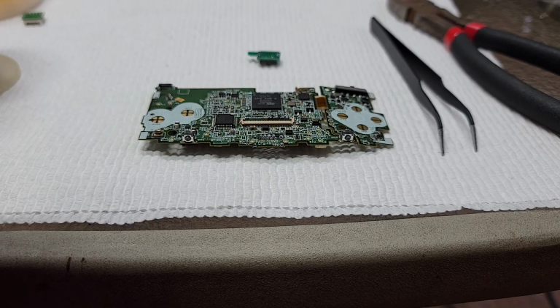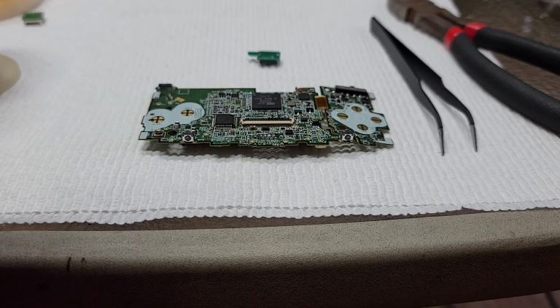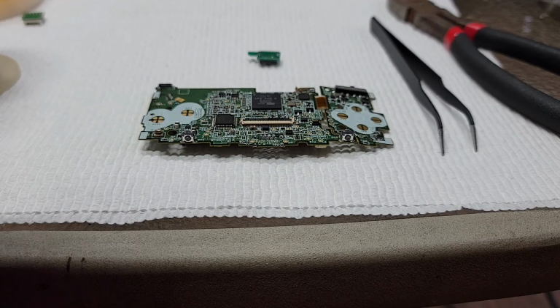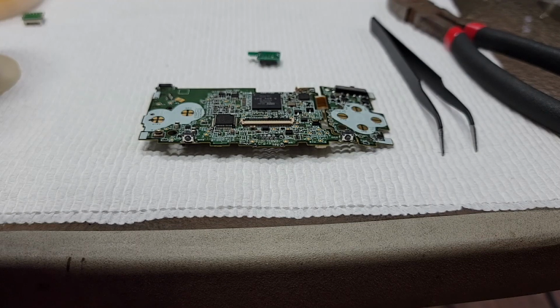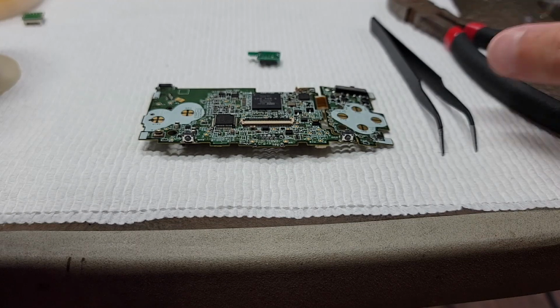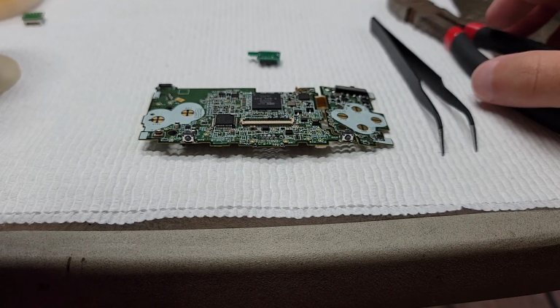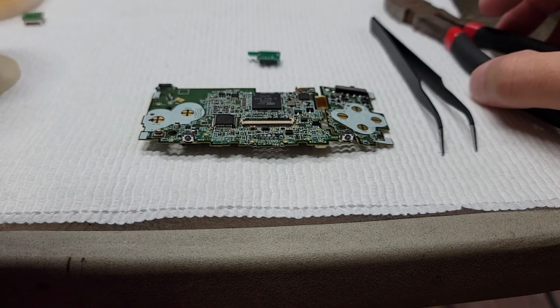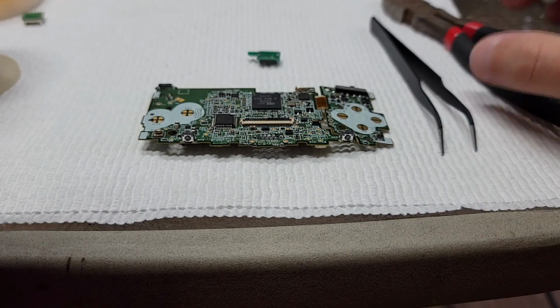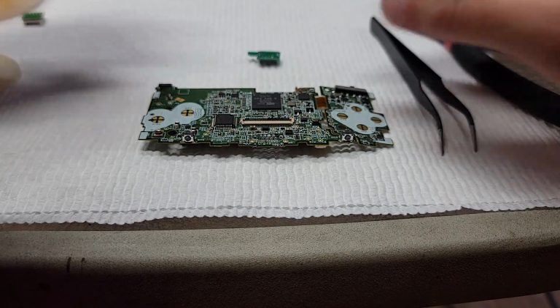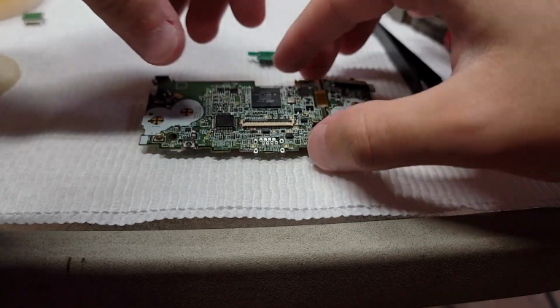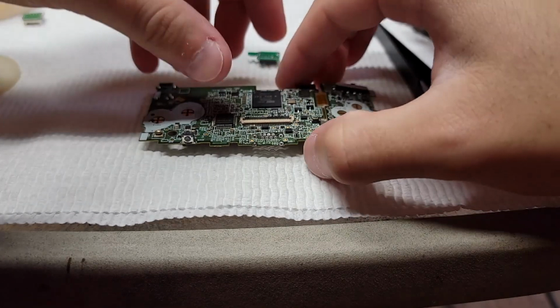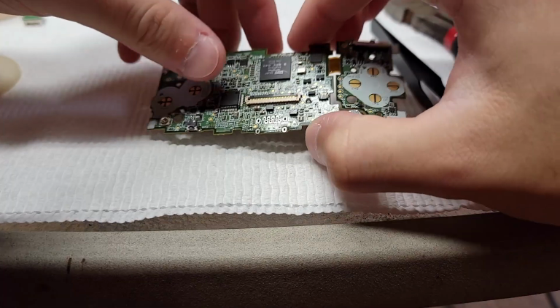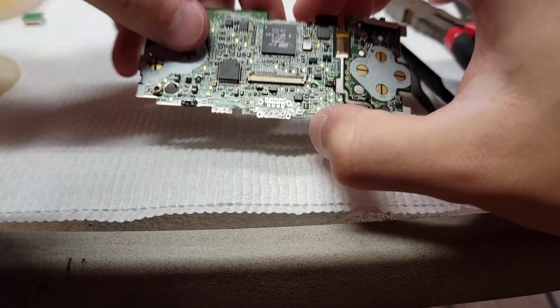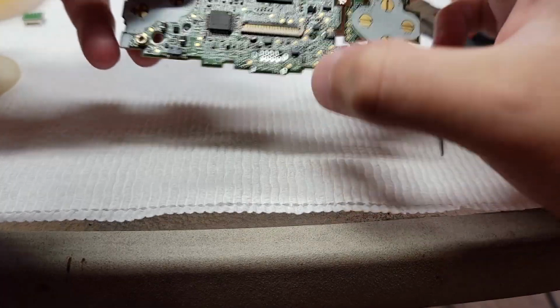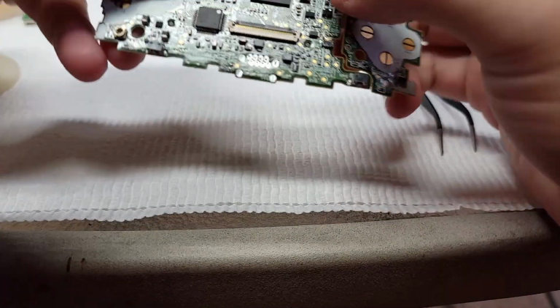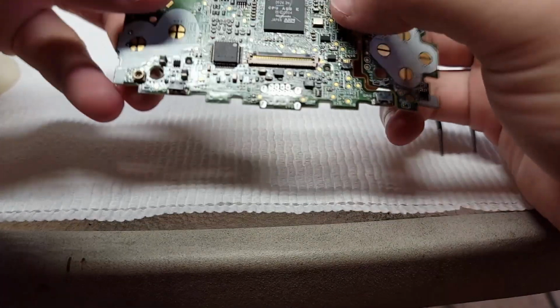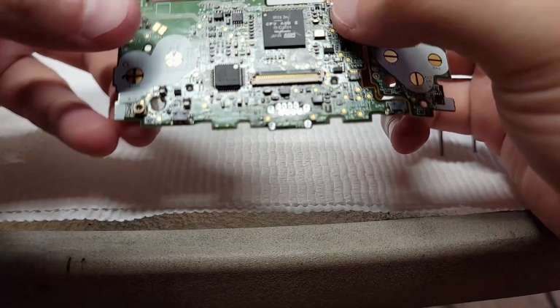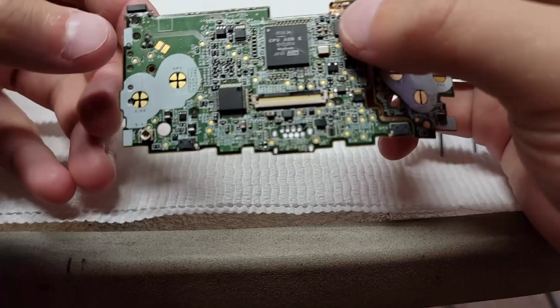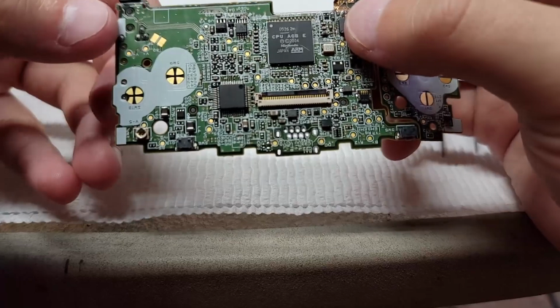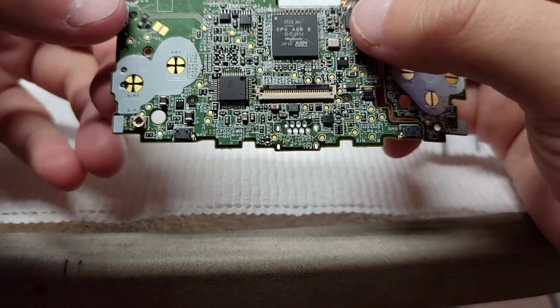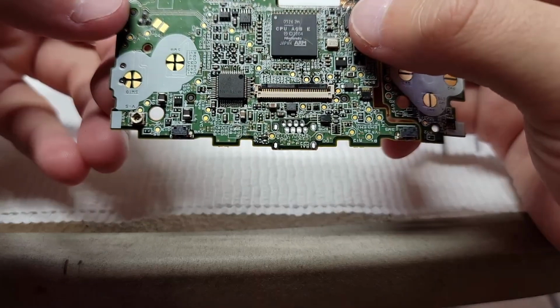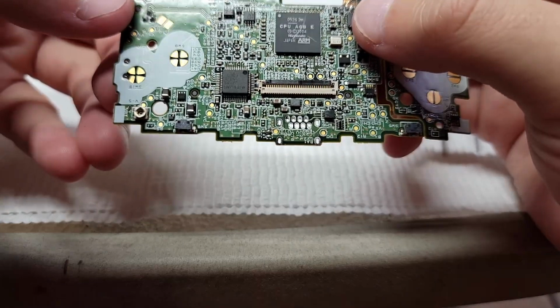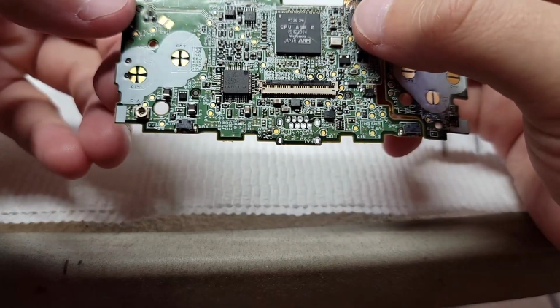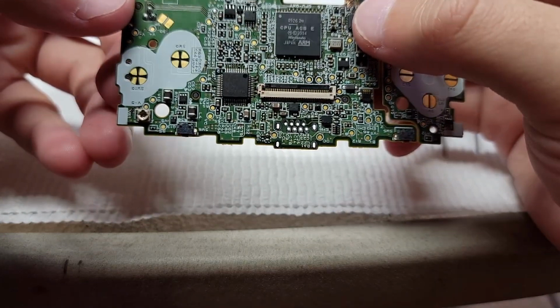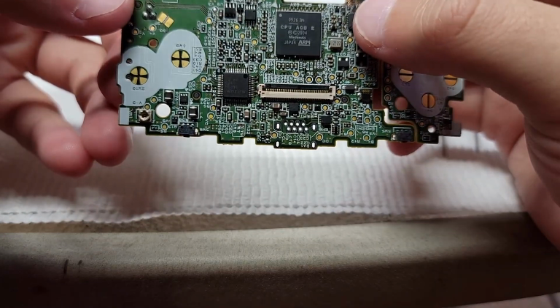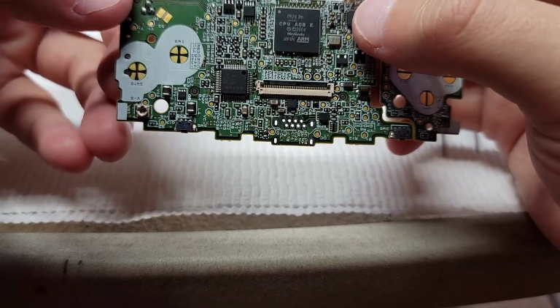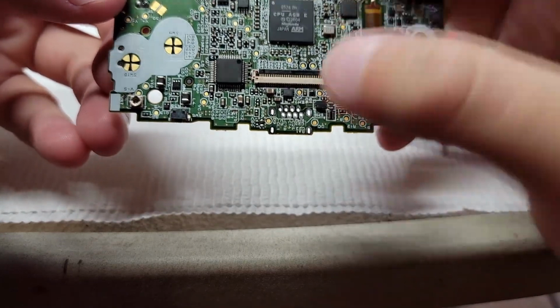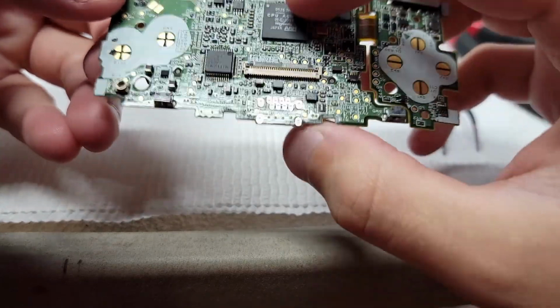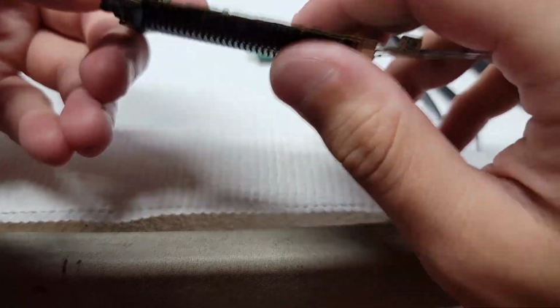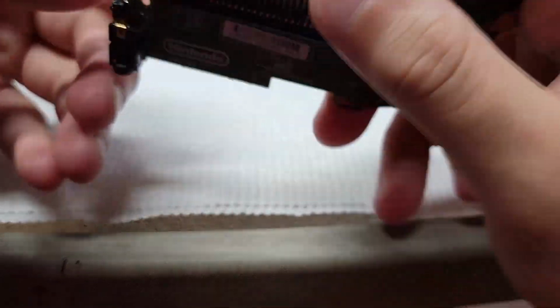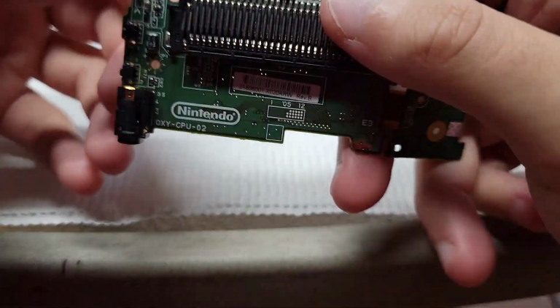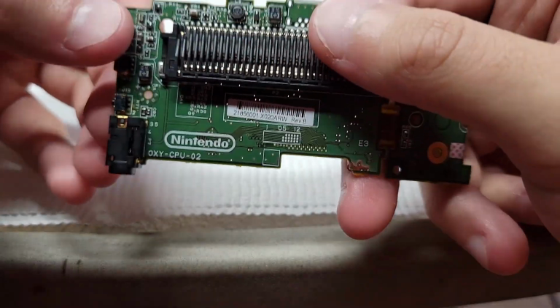Hello everyone, thanks for checking out my video. Today I'm going to be doing a USB-C port mod on this Game Boy Micro. This will be an updated version to the one I previously posted.